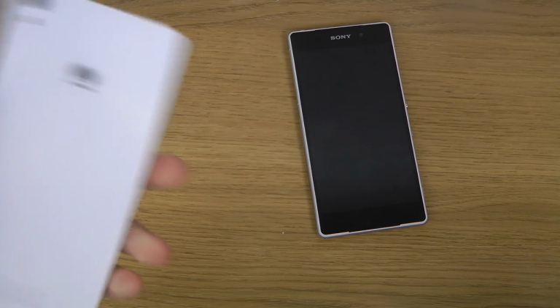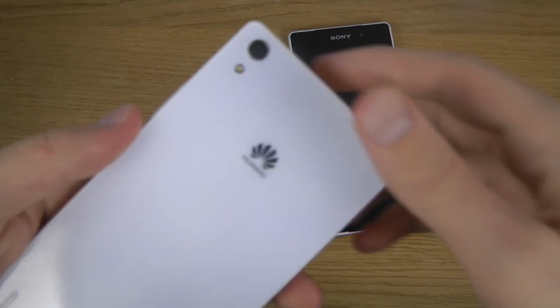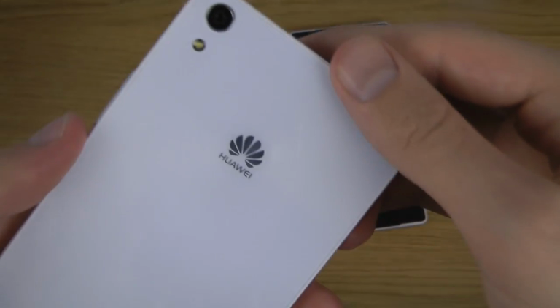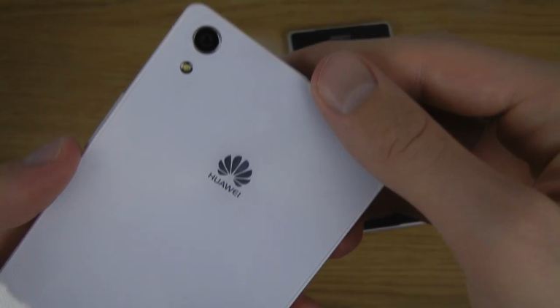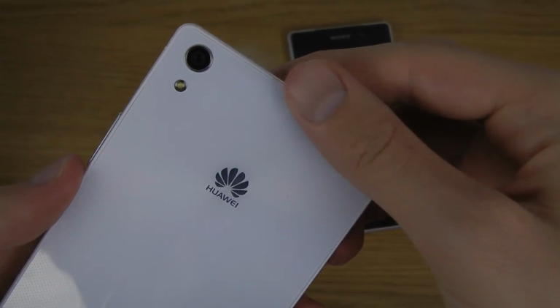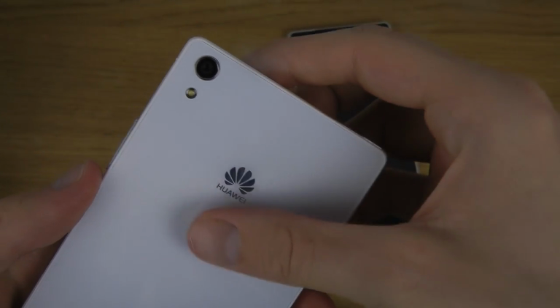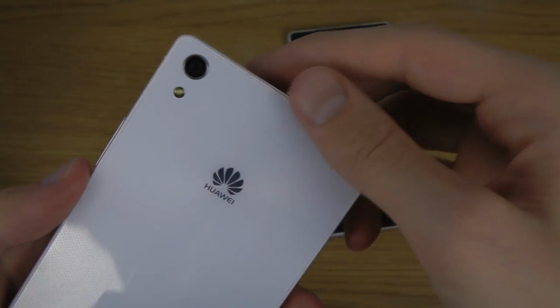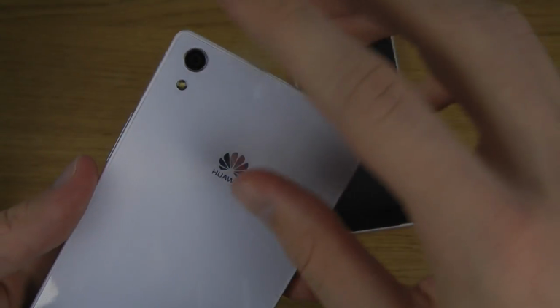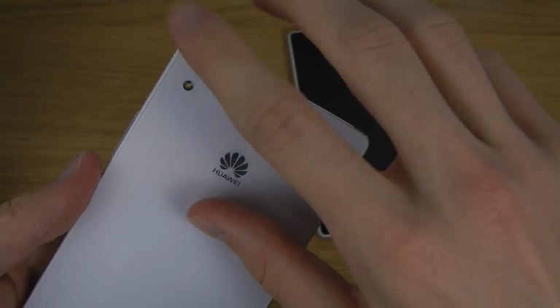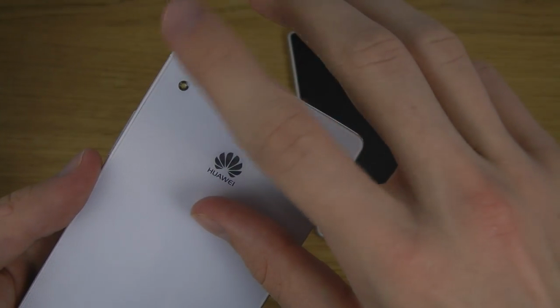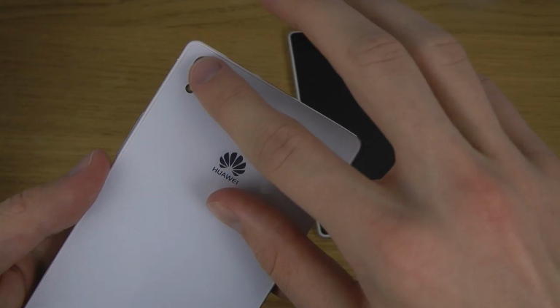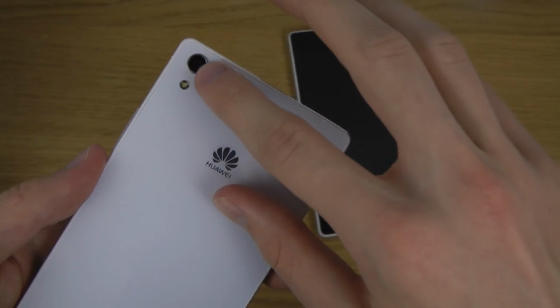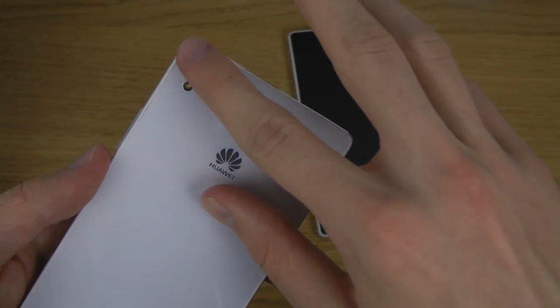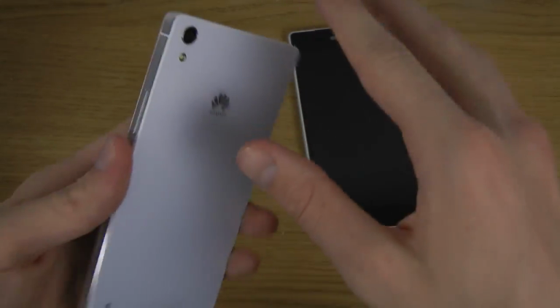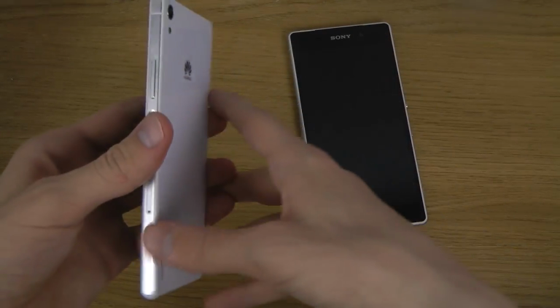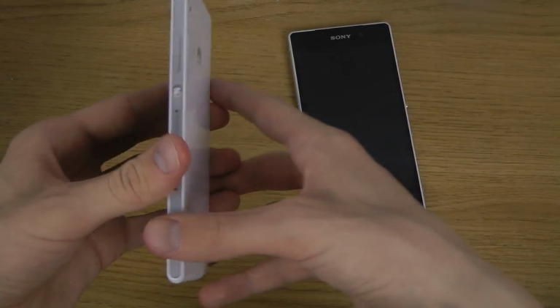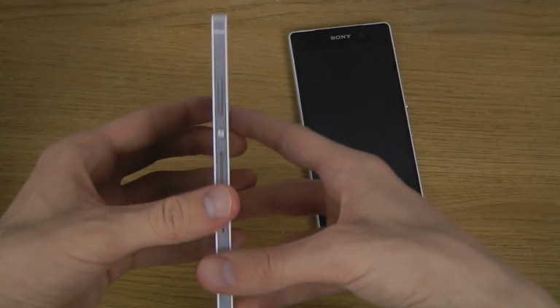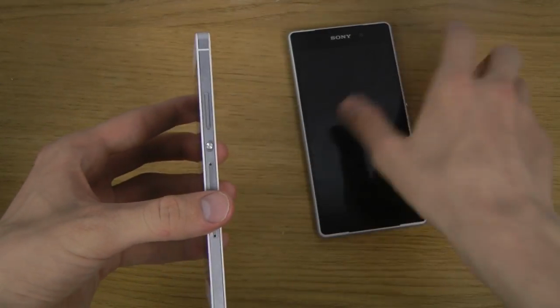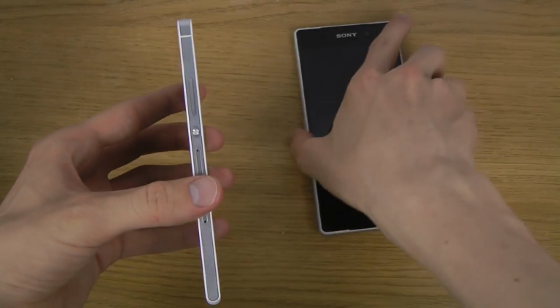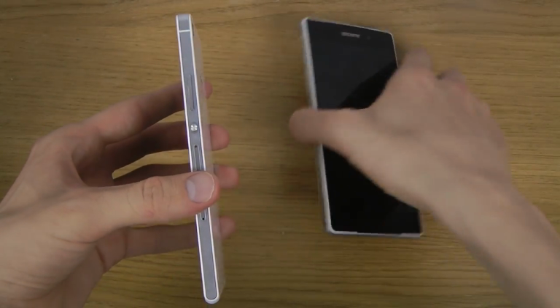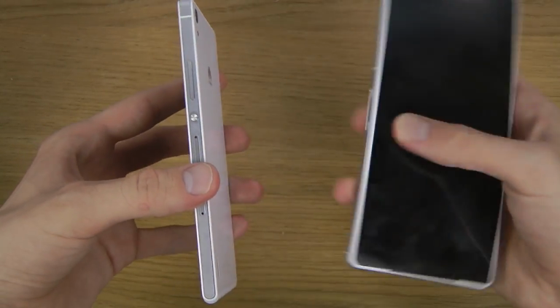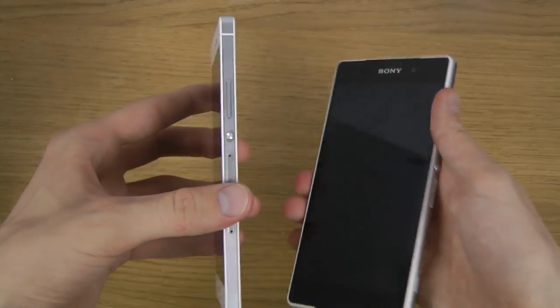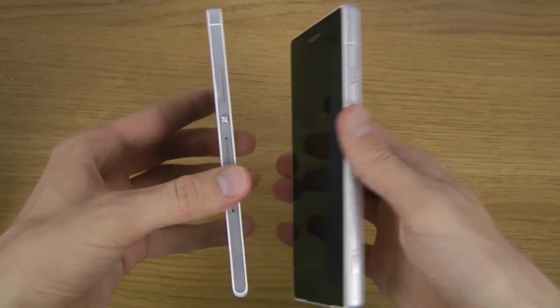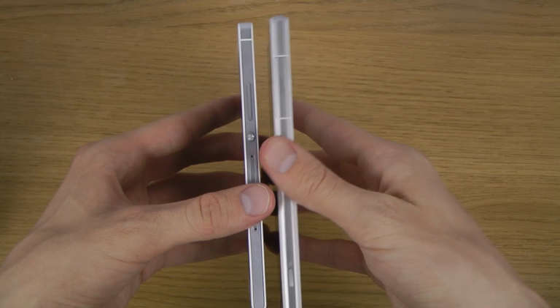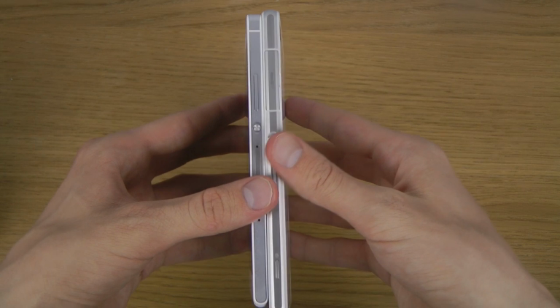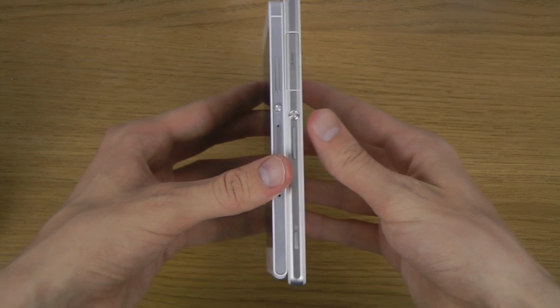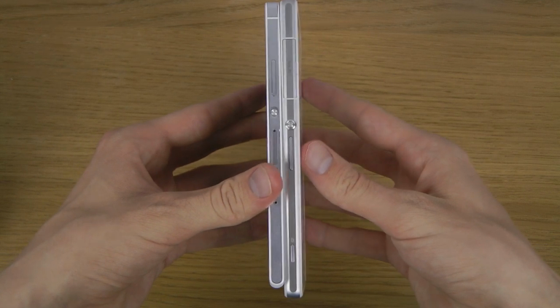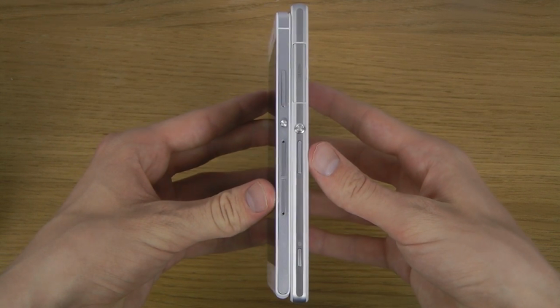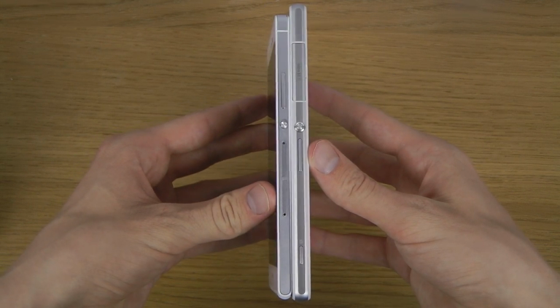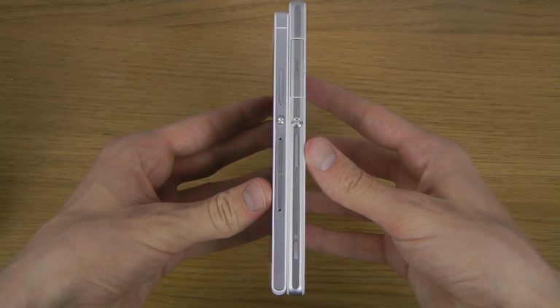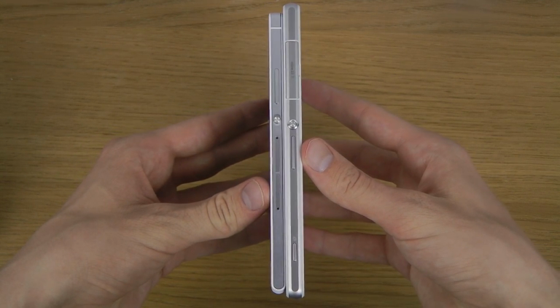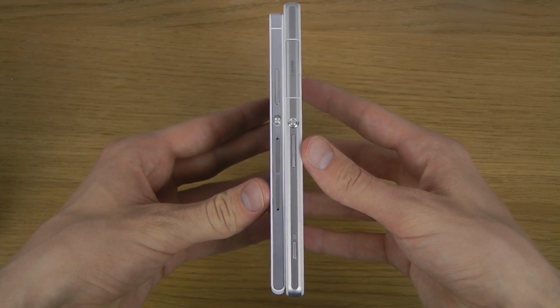That might not be what you want. You do have an 820-pixel camera on the back, which is very, very nice. You can see how thin it is here compared to the Xperia Z2.